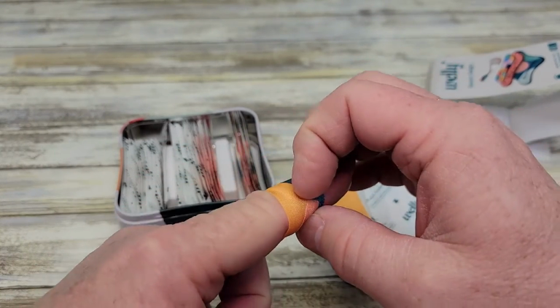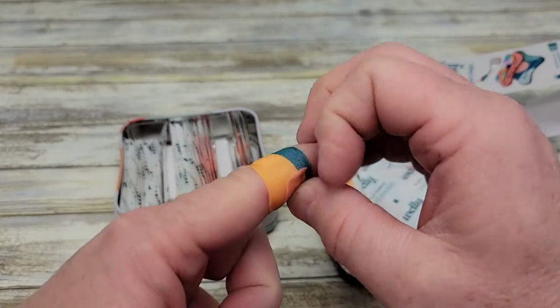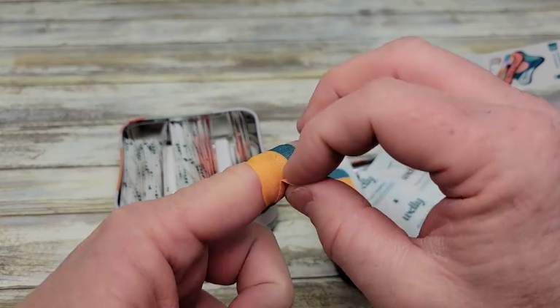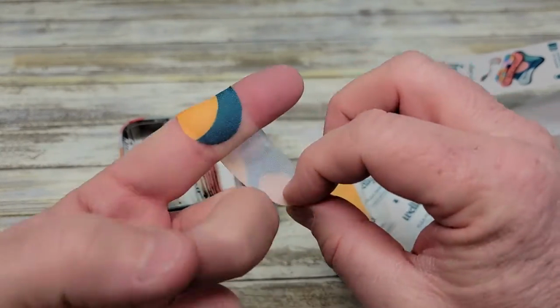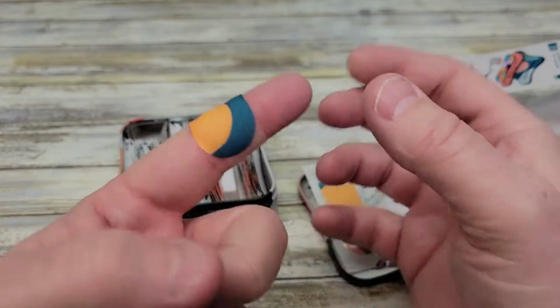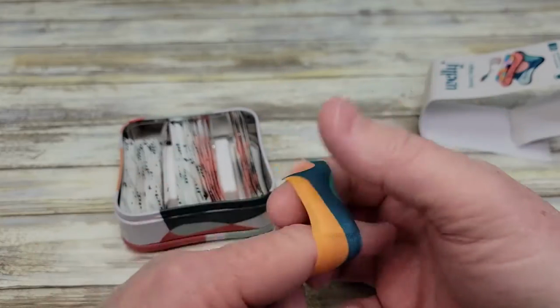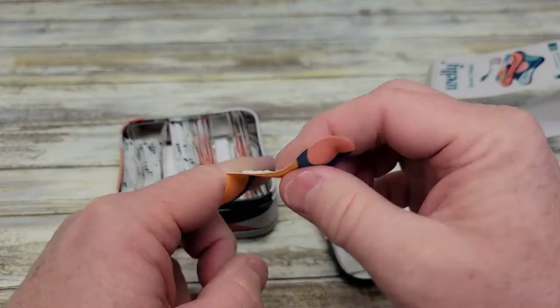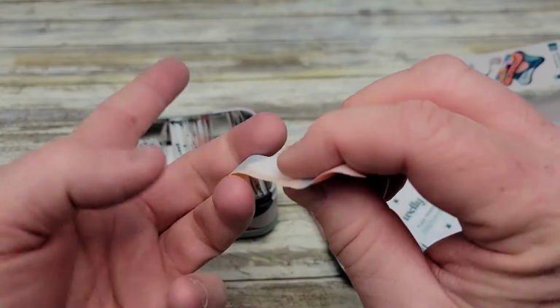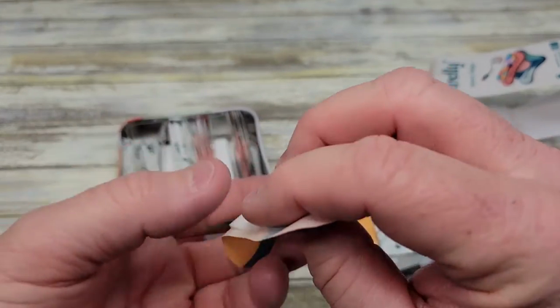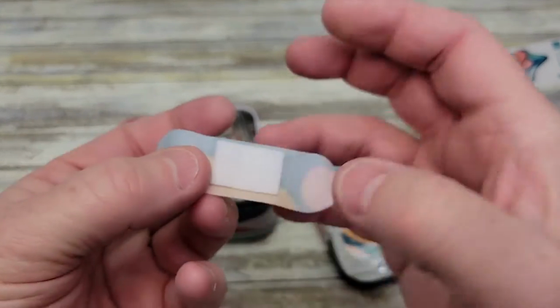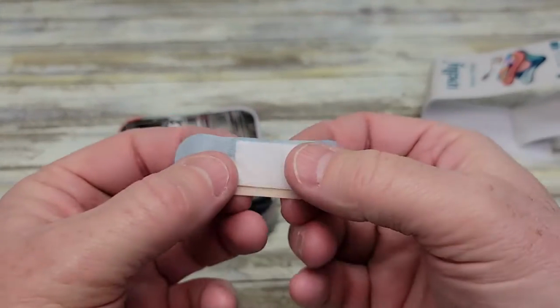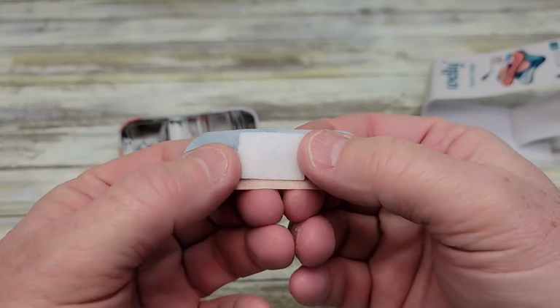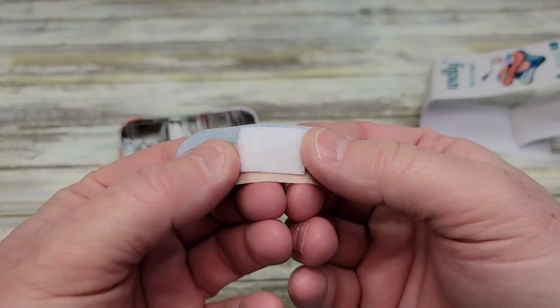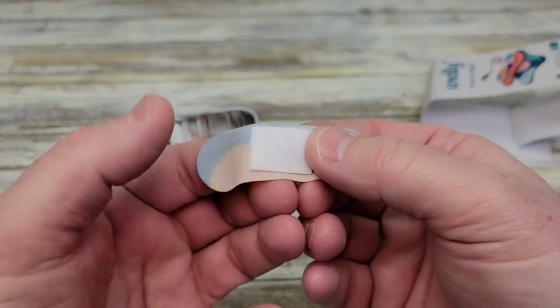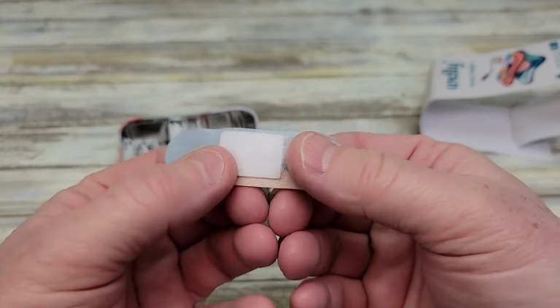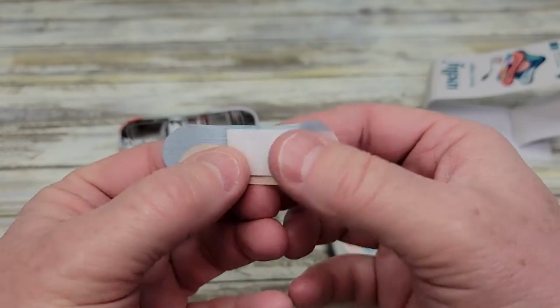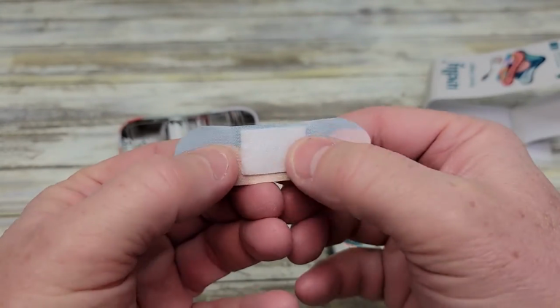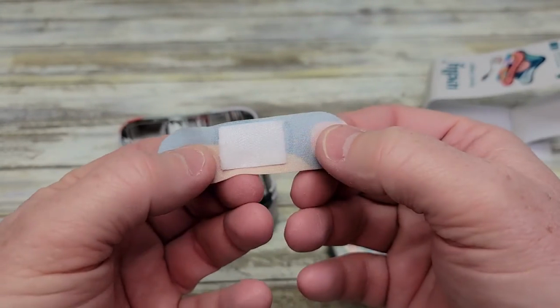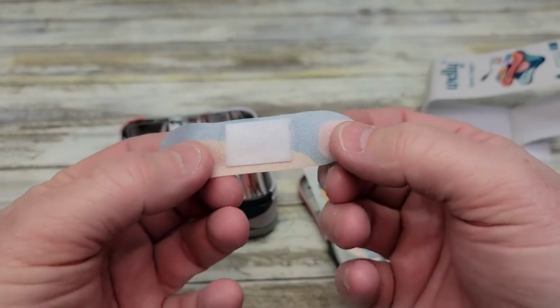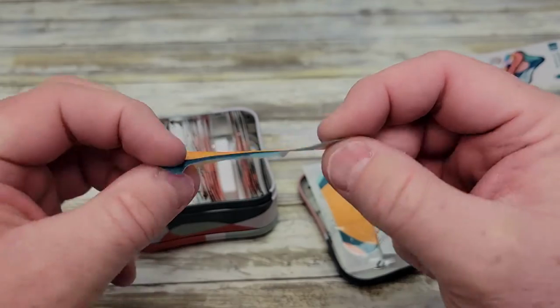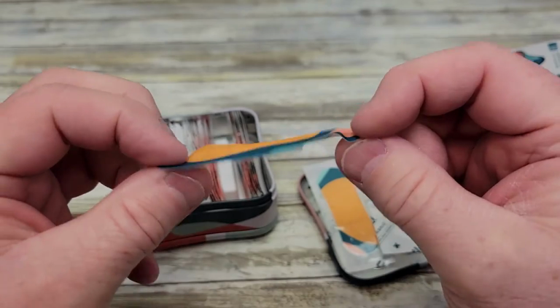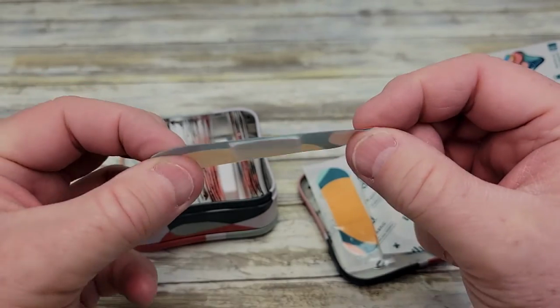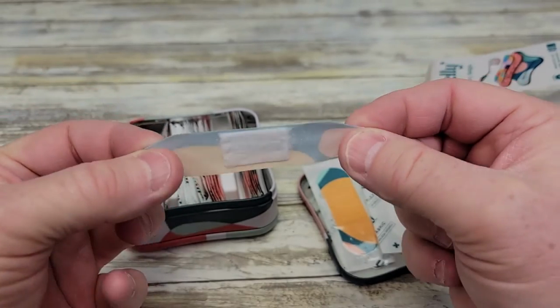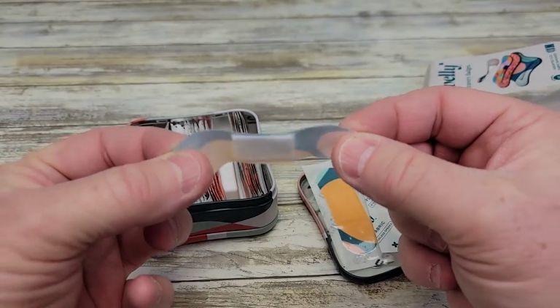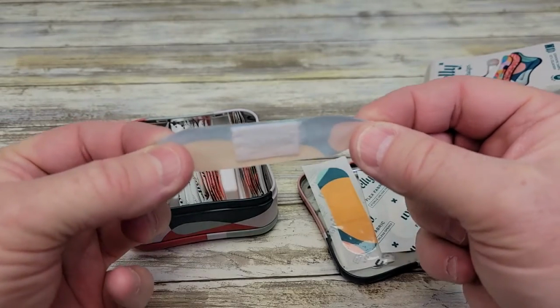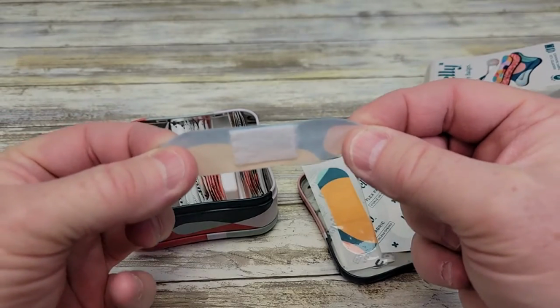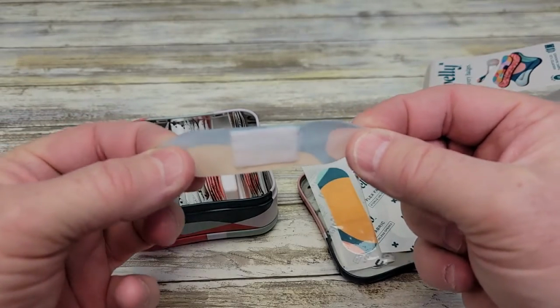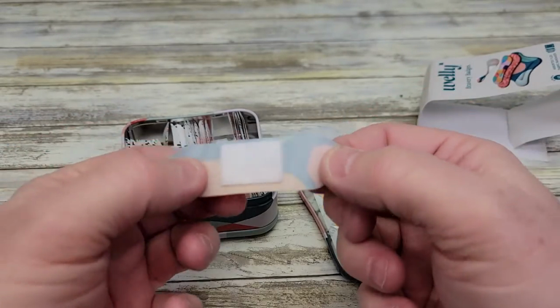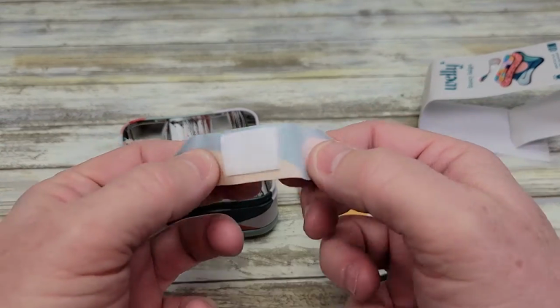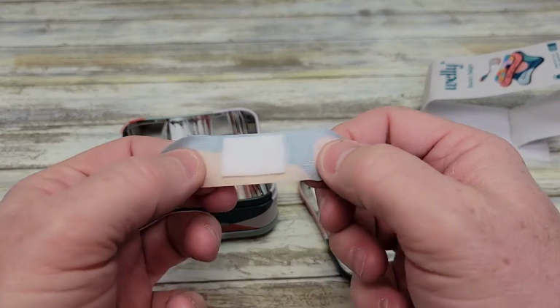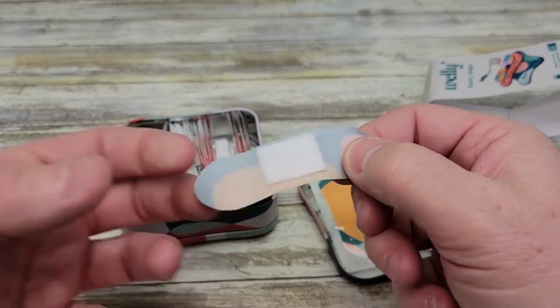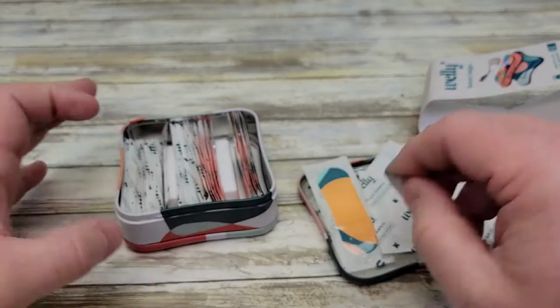I do think that they look really good too. Again, they've got that Band-Aid right there in the middle. You can tell they're very flexible, and they are super sticky.